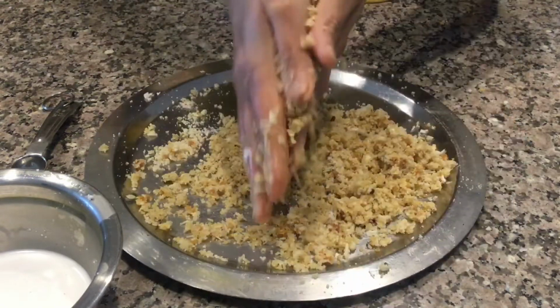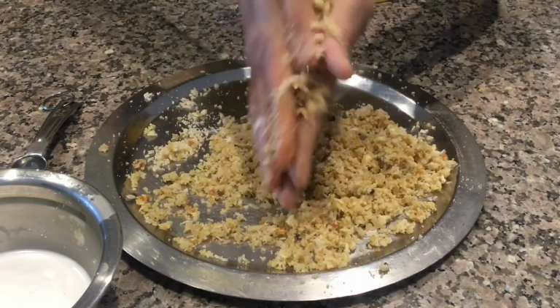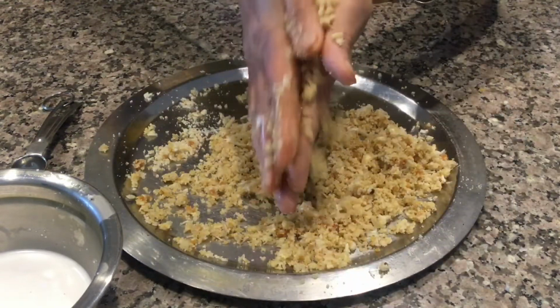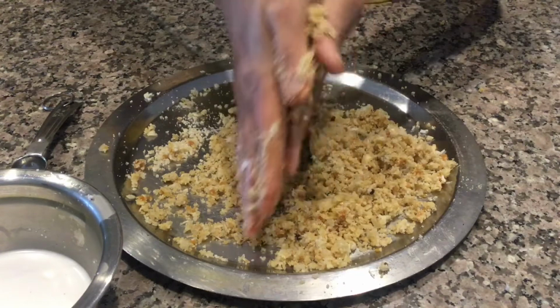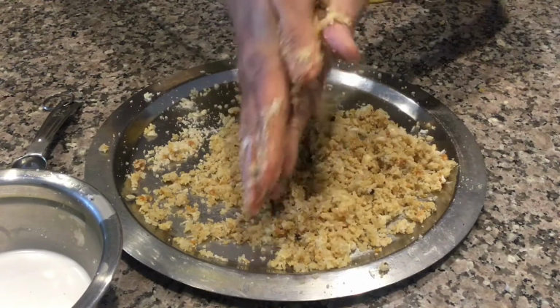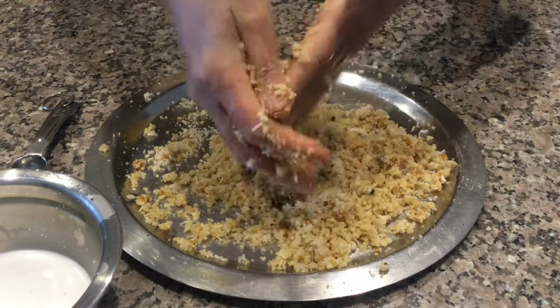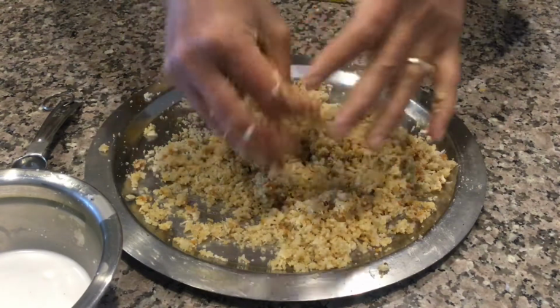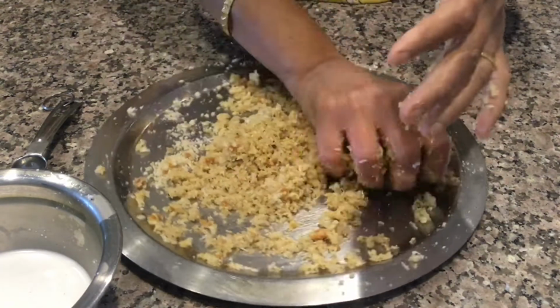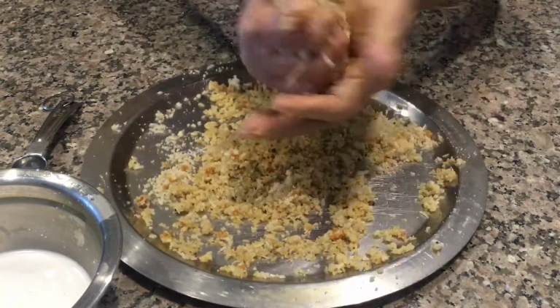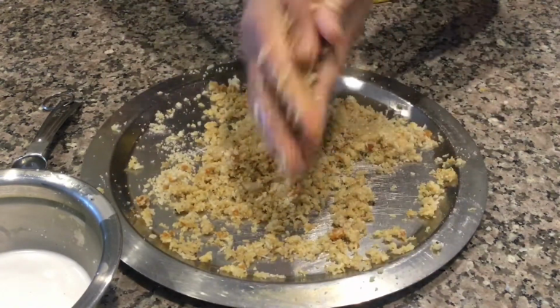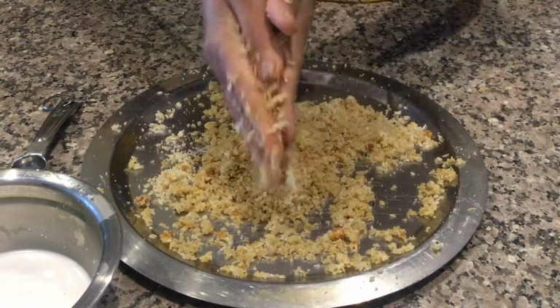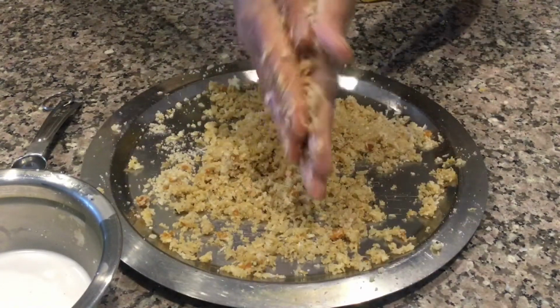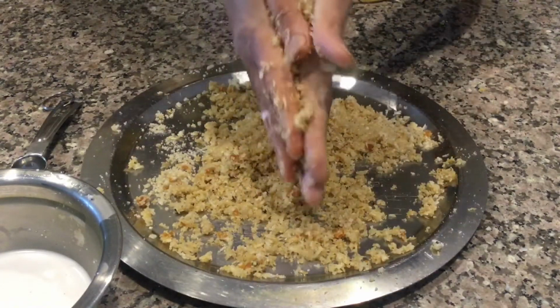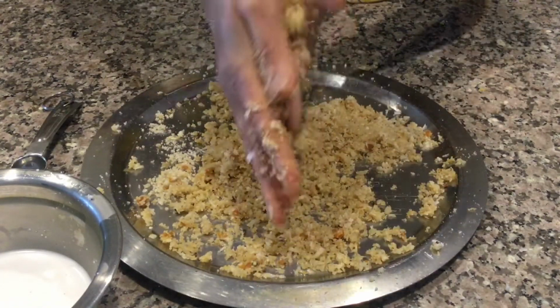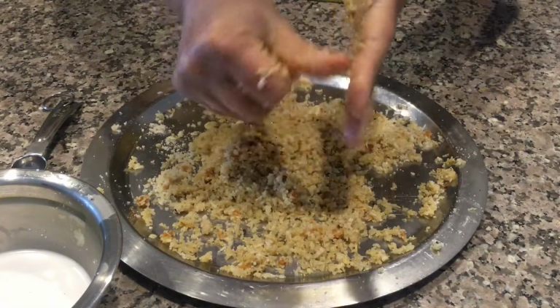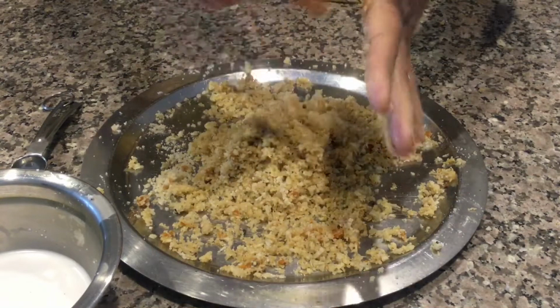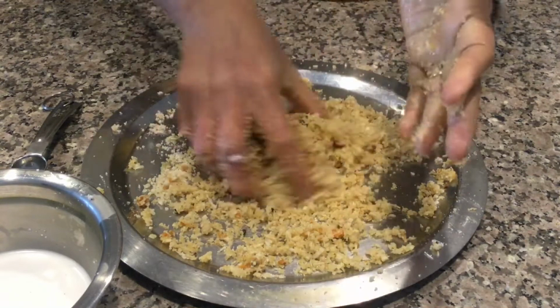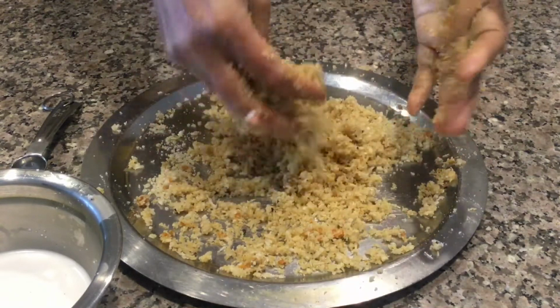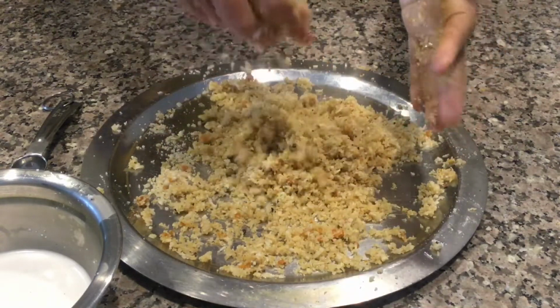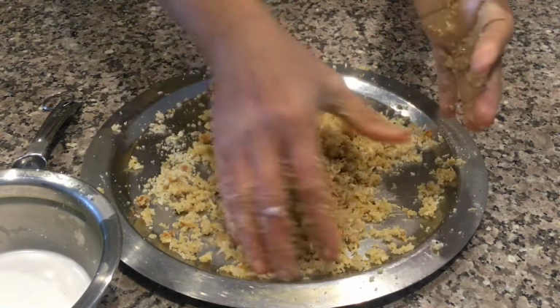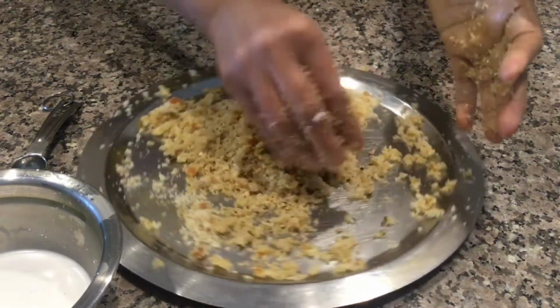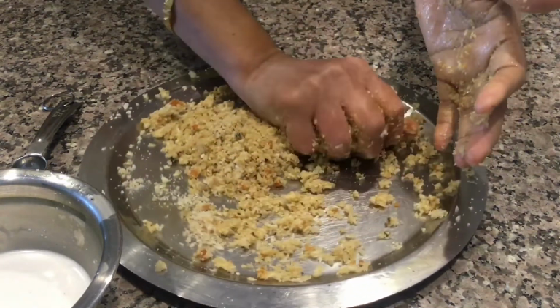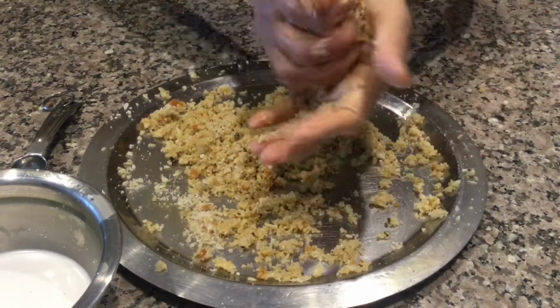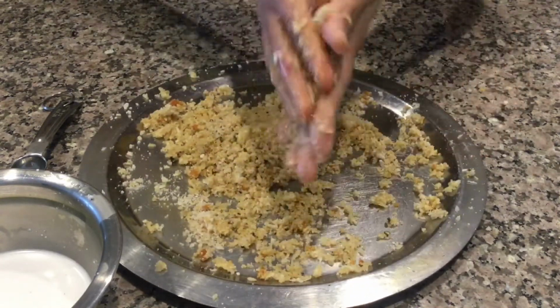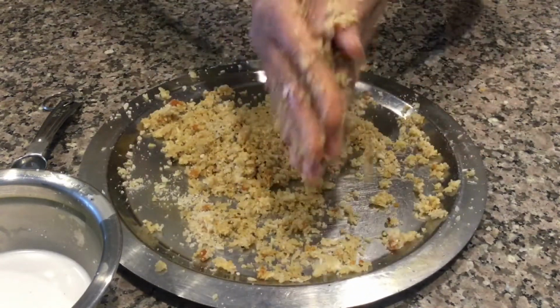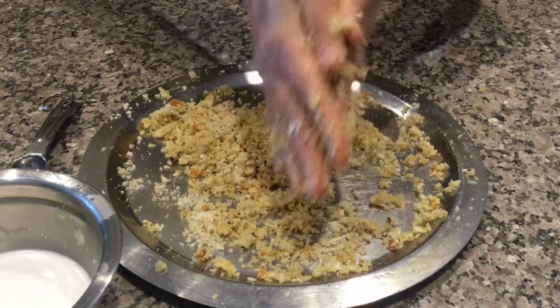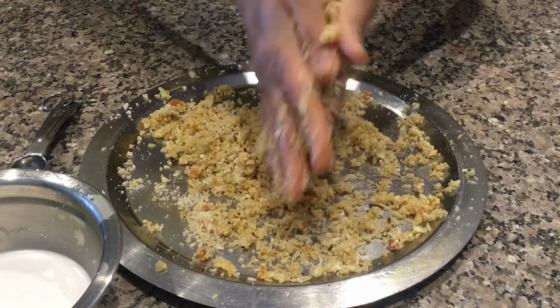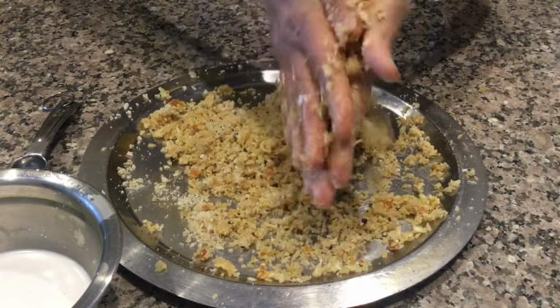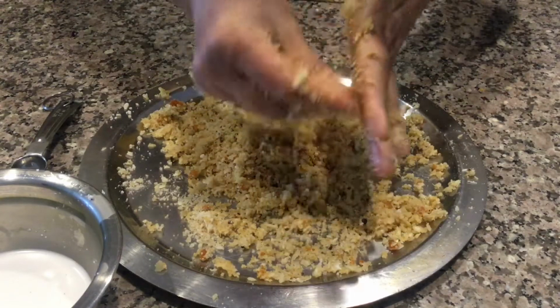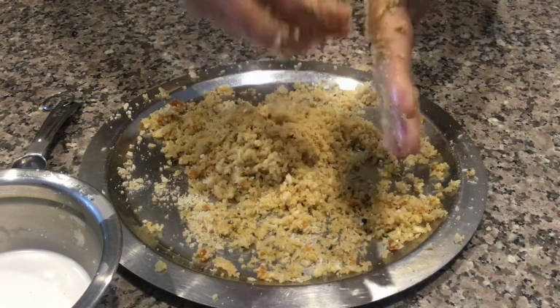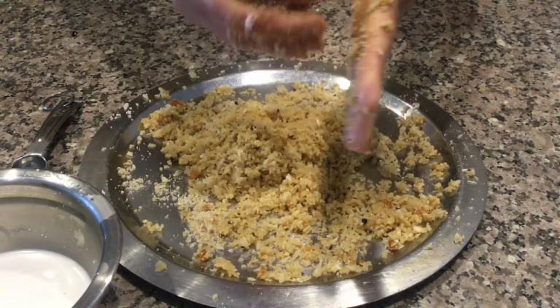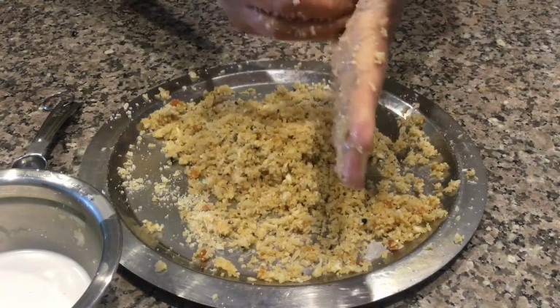Rub it like this with your palm. Very little ghee is added for chuda kadamba, whereas for chuda gasa a lot of ghee goes in. This is how it is made in the temple.